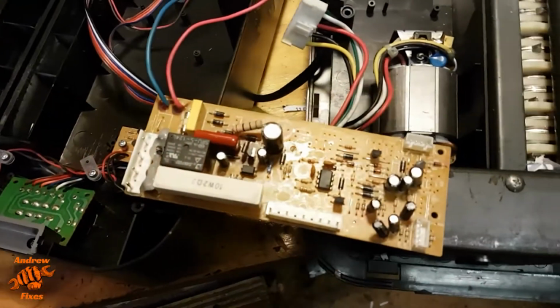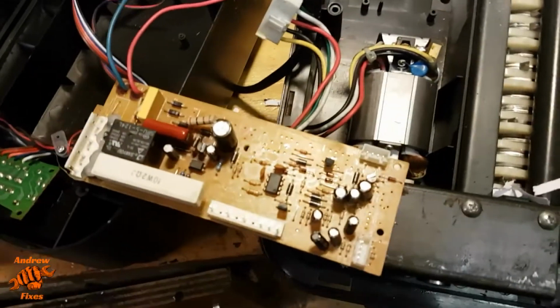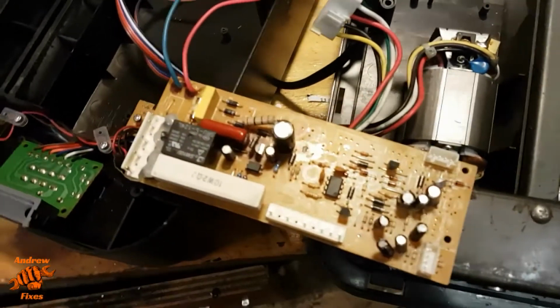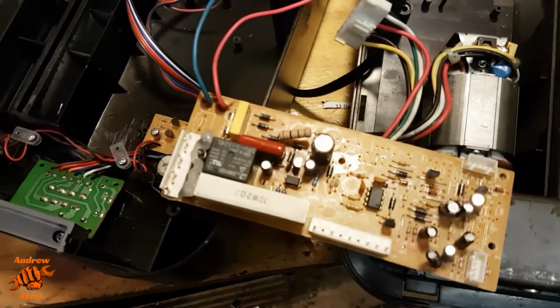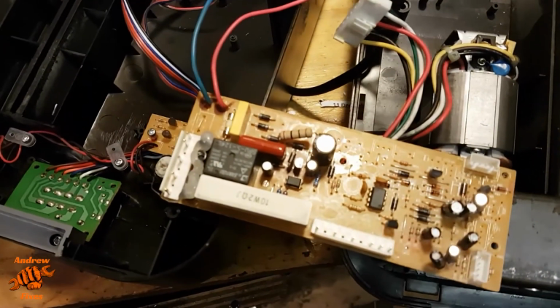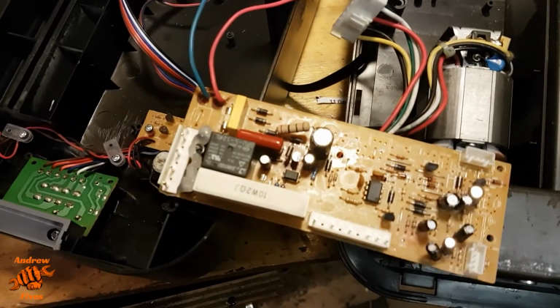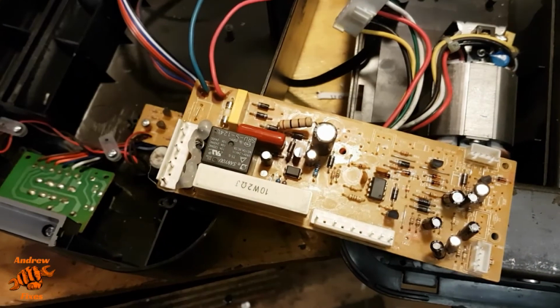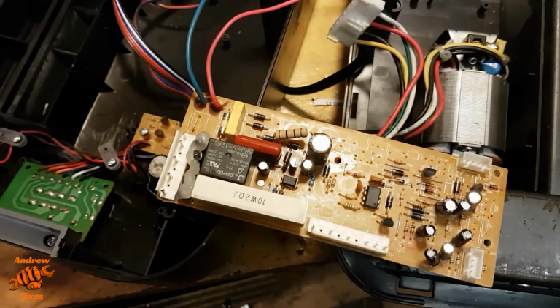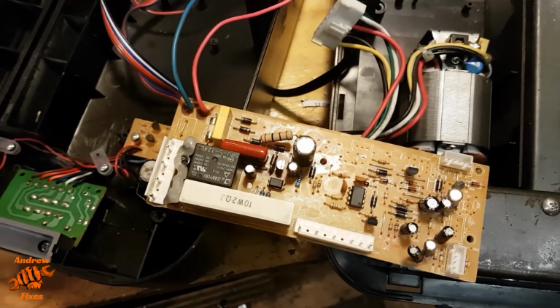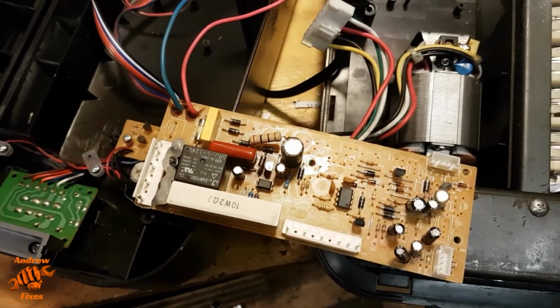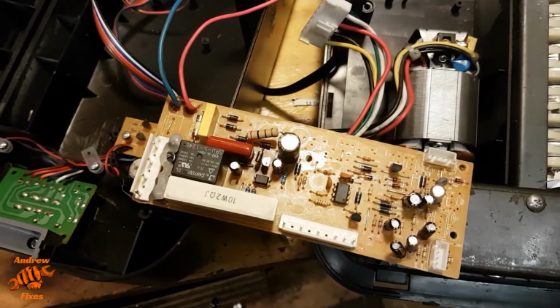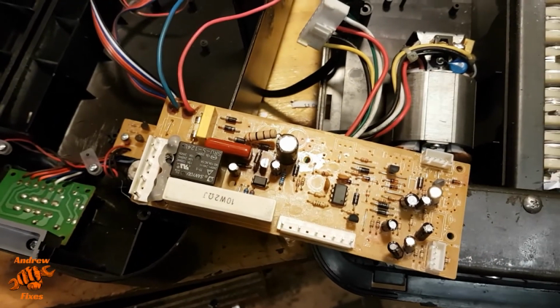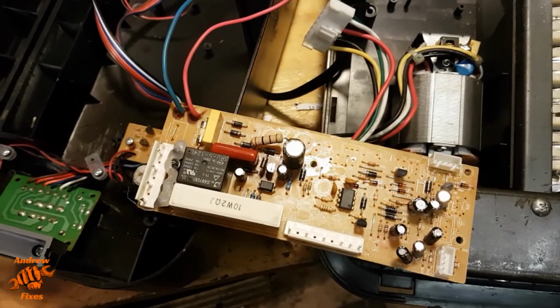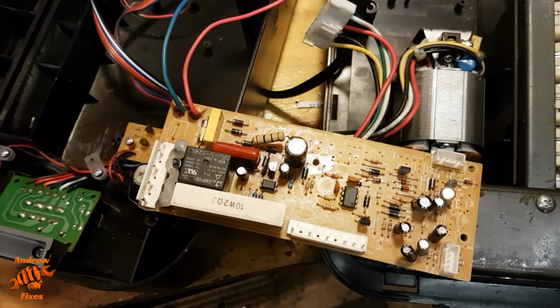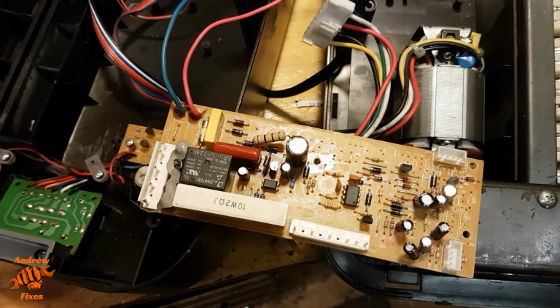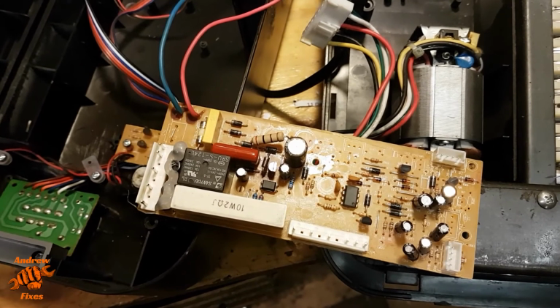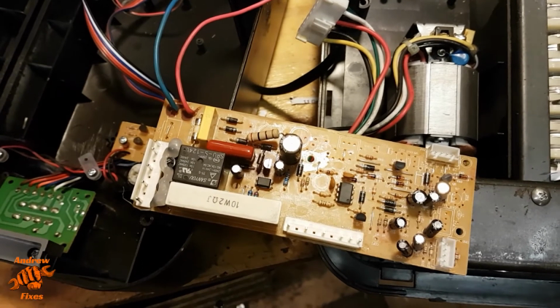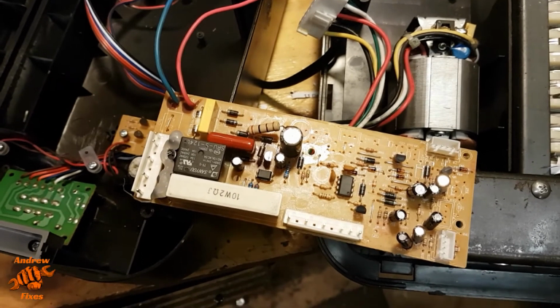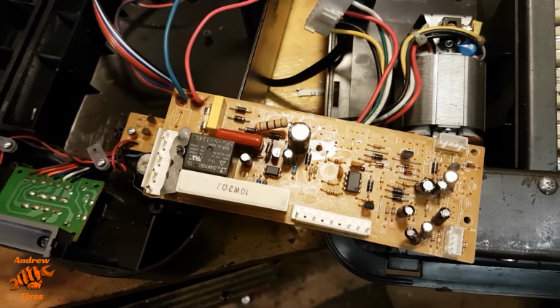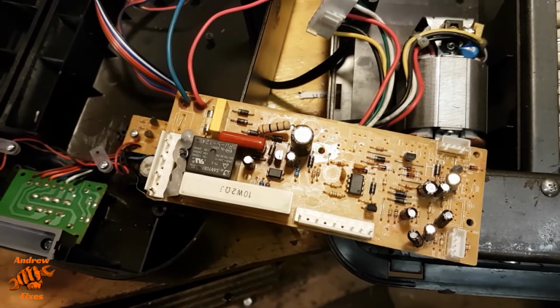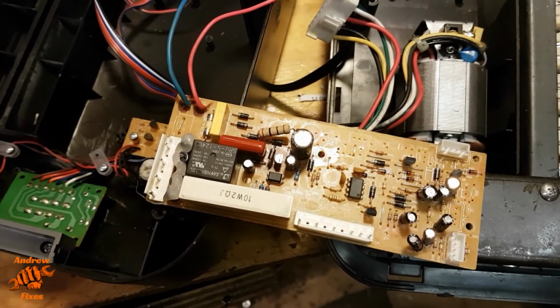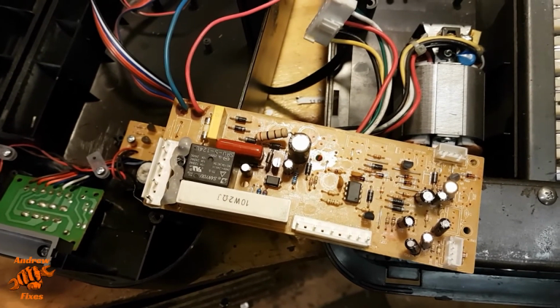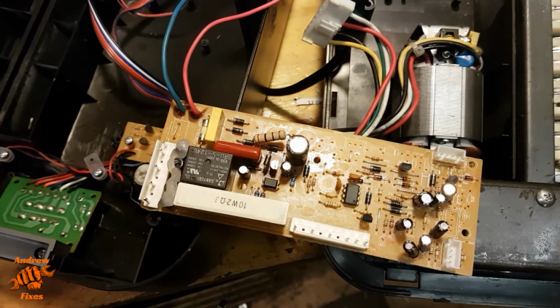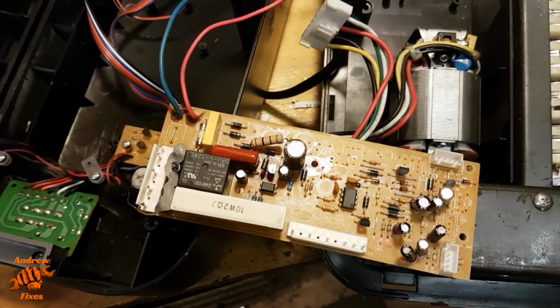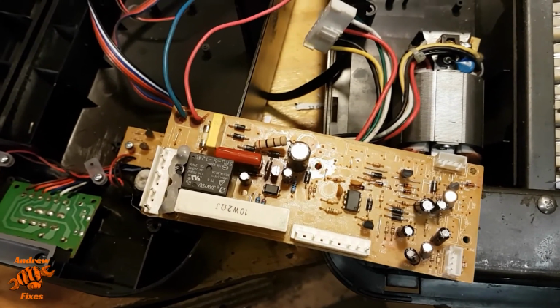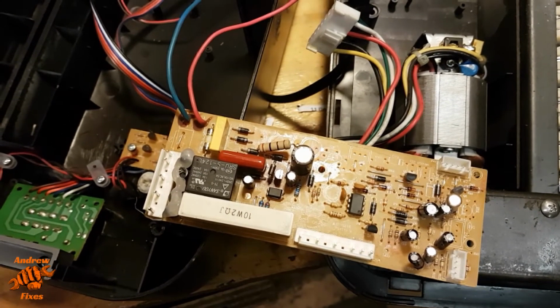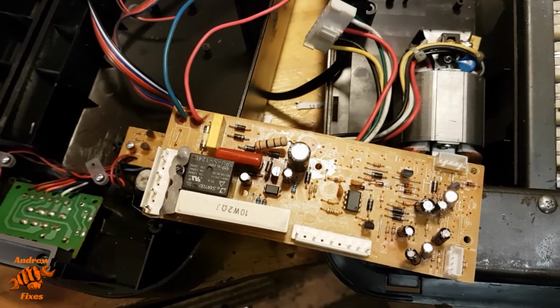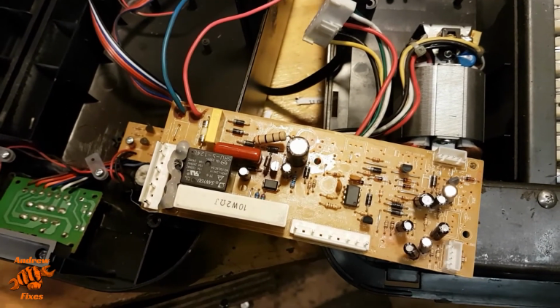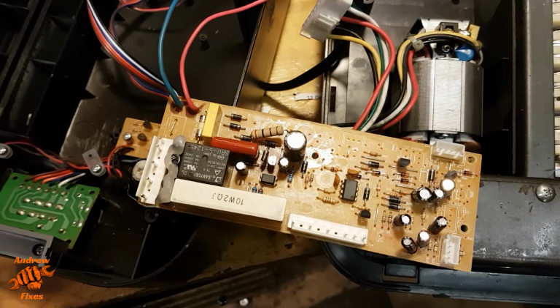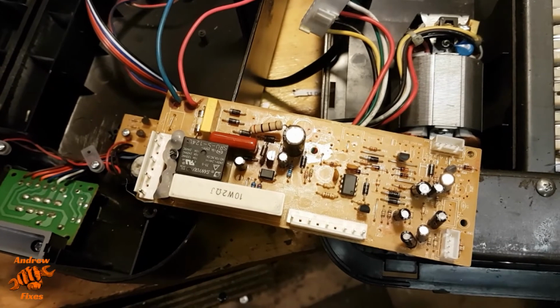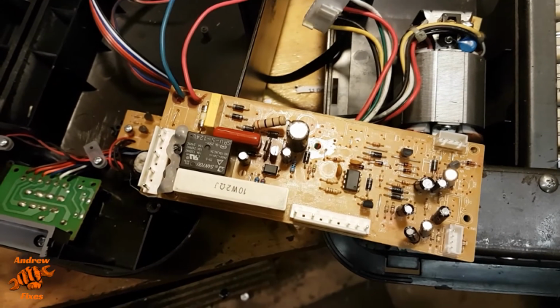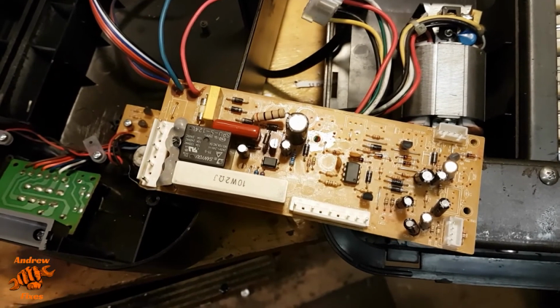Hi, it's Andrew. Quick video for you today. This is a Swordfish 1000XC shredder. It will go backwards but the ready light will not come on and it will not go forwards.